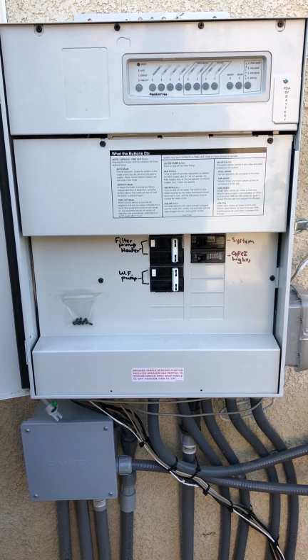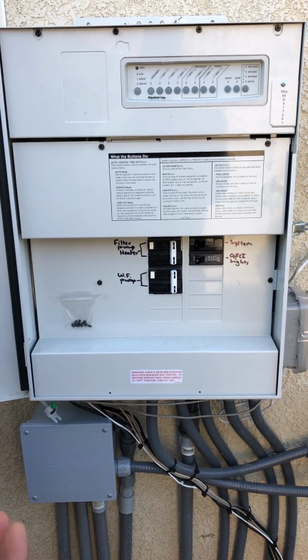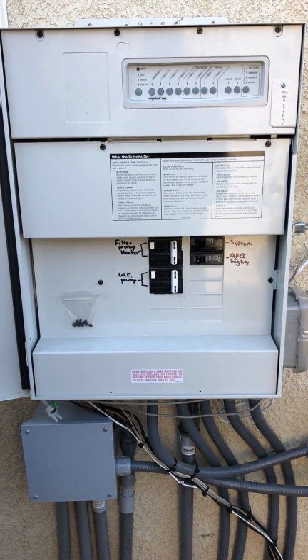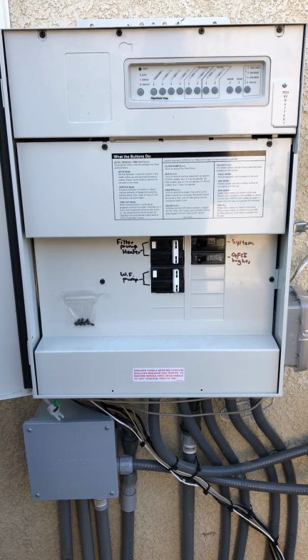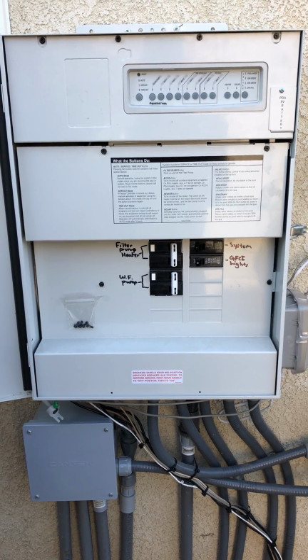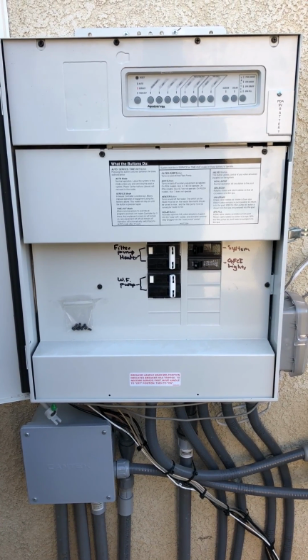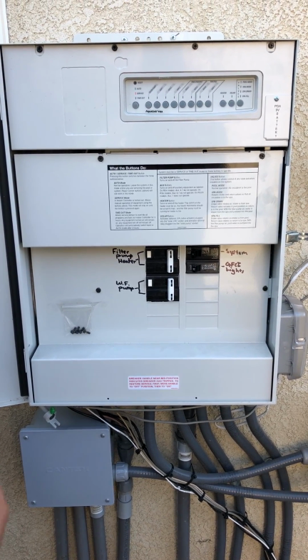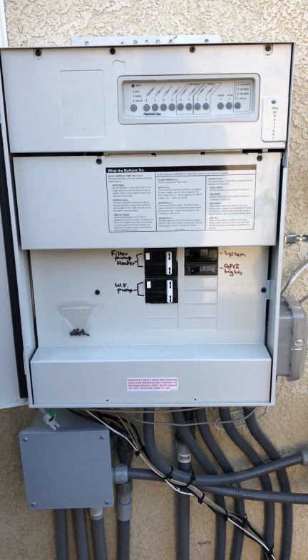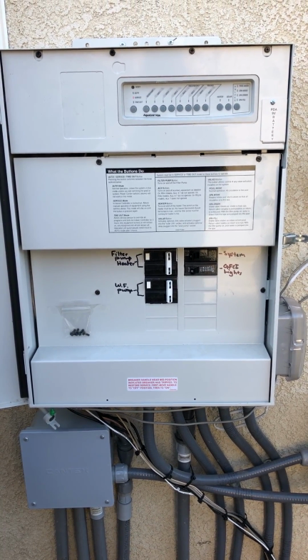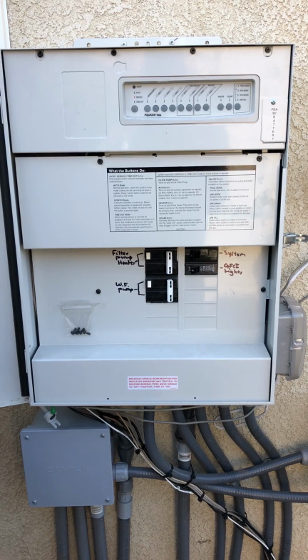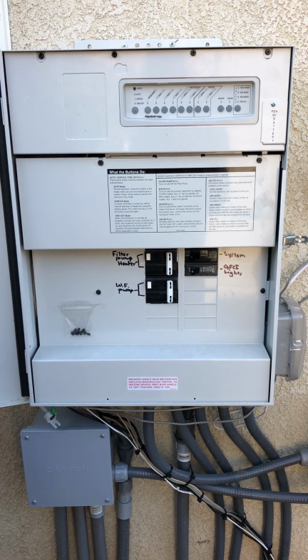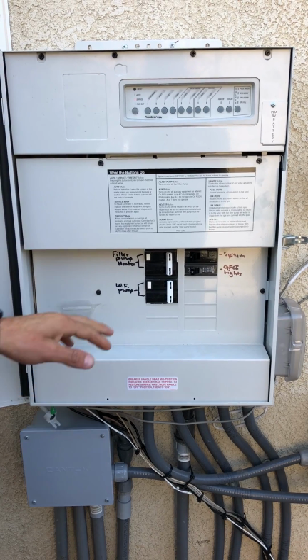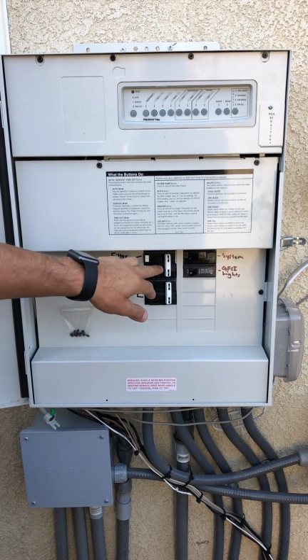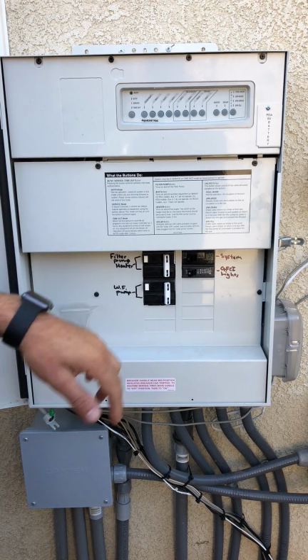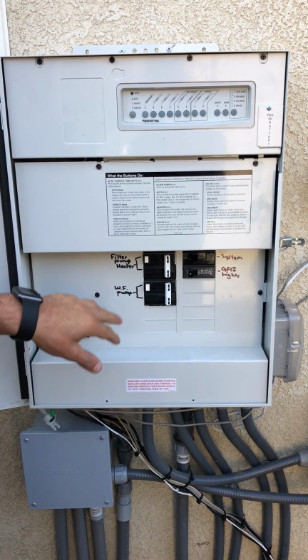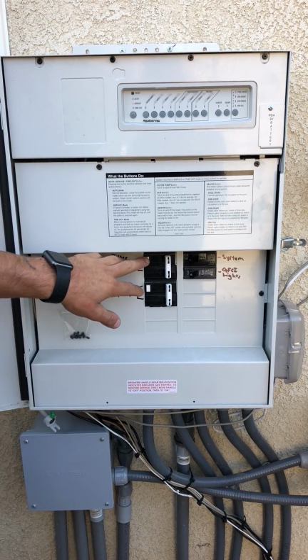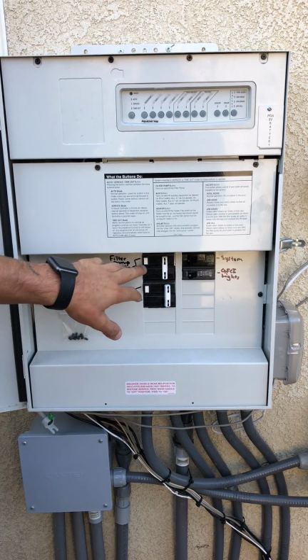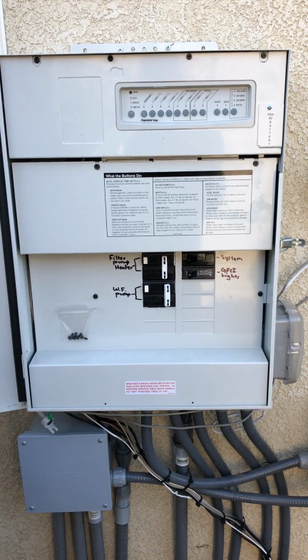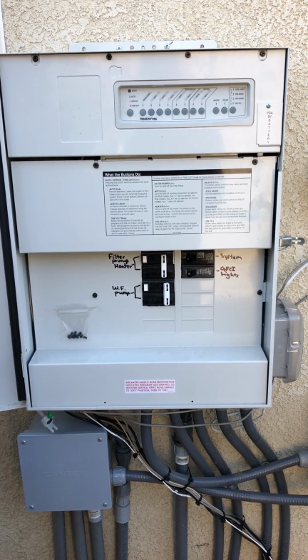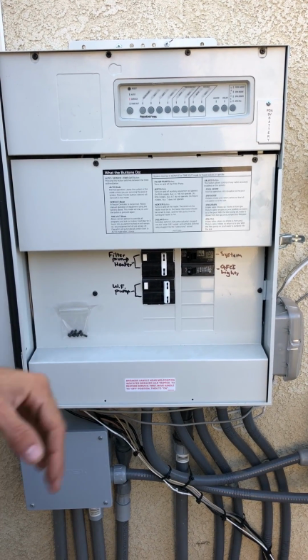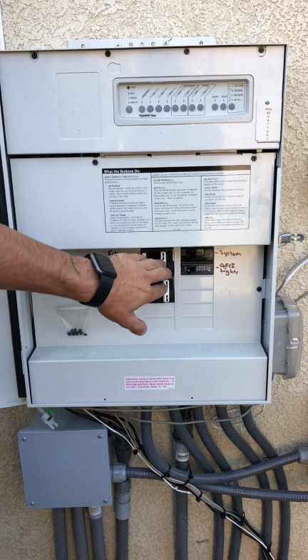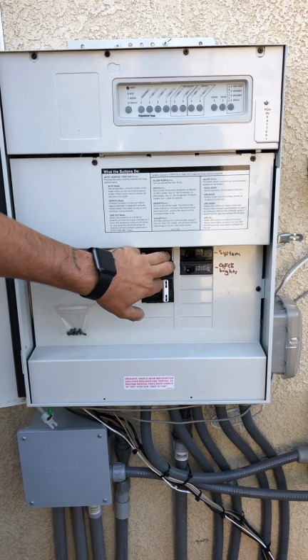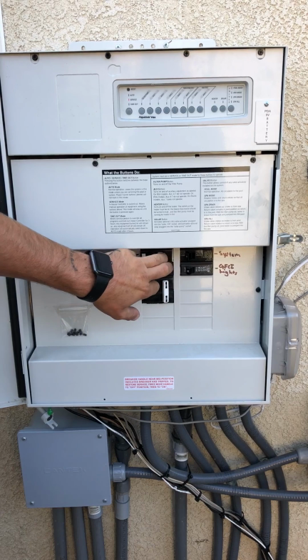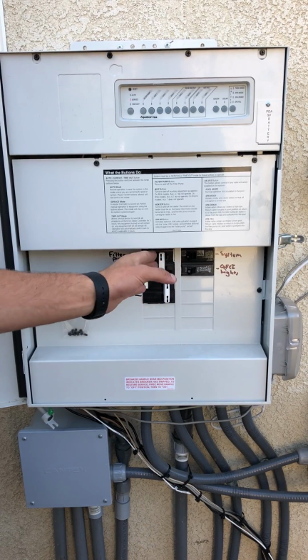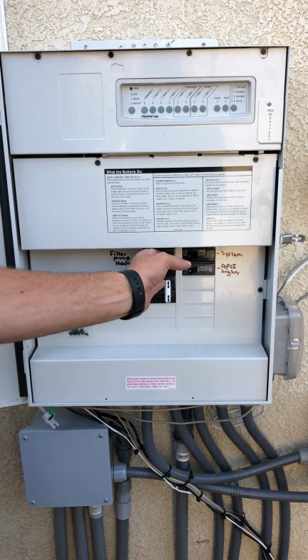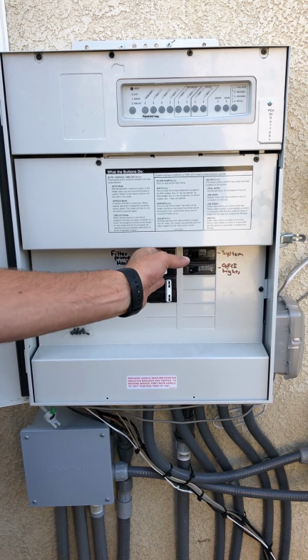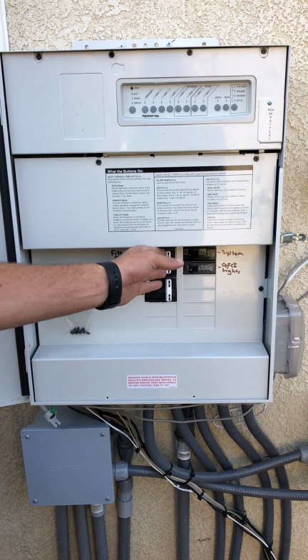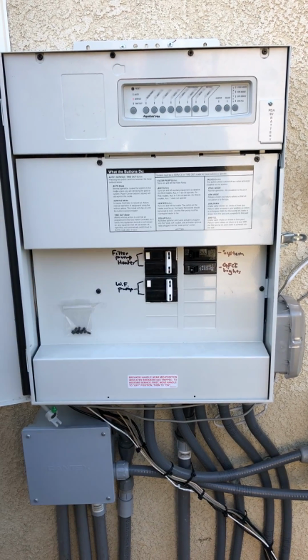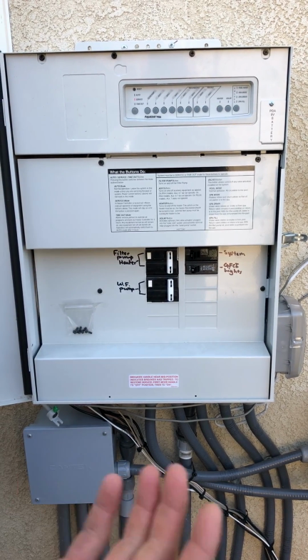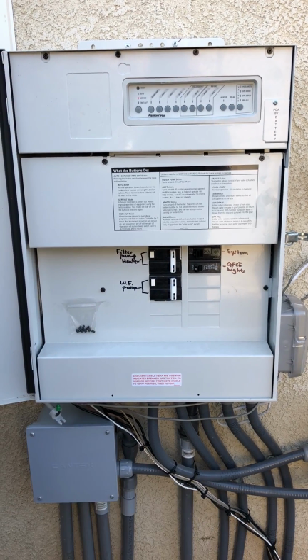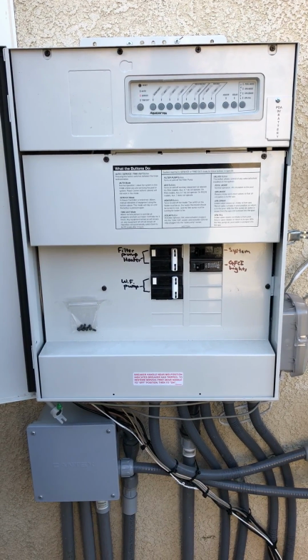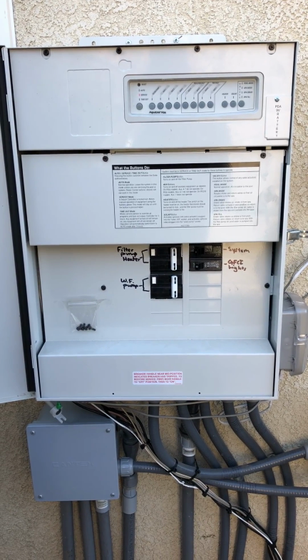Say our pump is supposed to turn on at seven o'clock — it is eight o'clock in the morning and the pump is still not on. Most likely this breaker is tripped and it's going to look like this. If it is tripped, just come over here, turn it off, kick it back on, and the pump should kick itself back on.